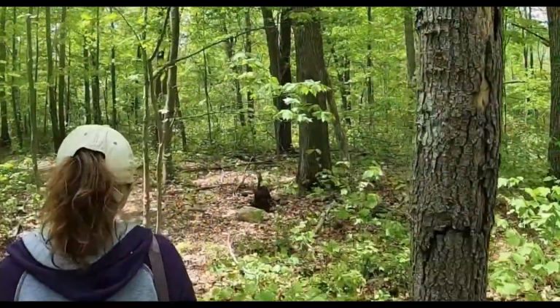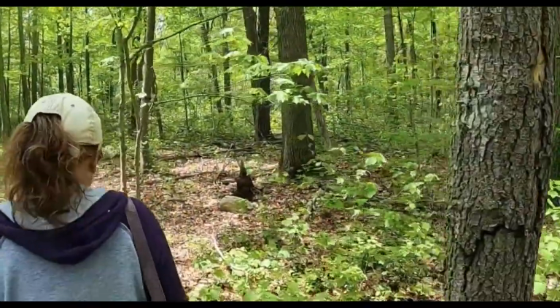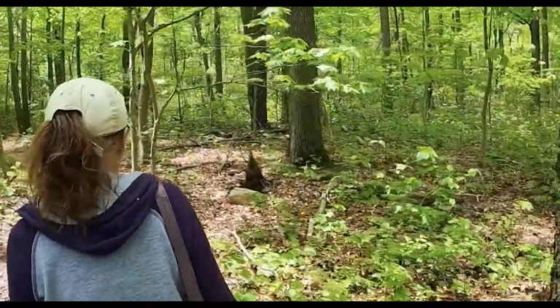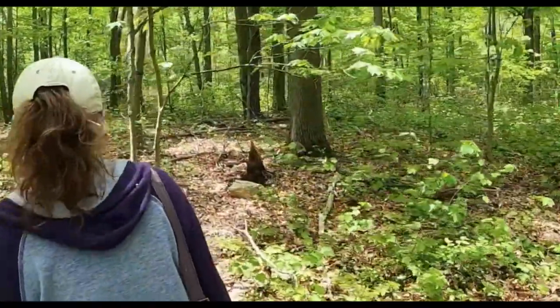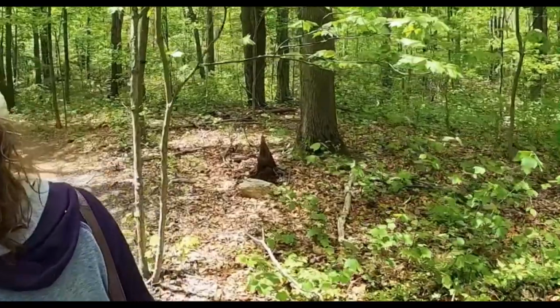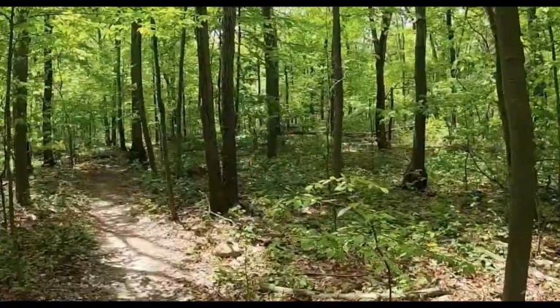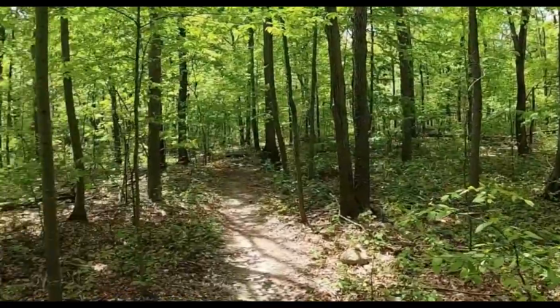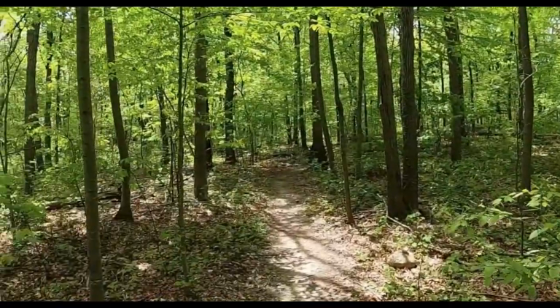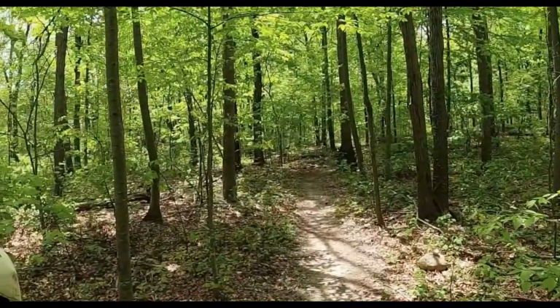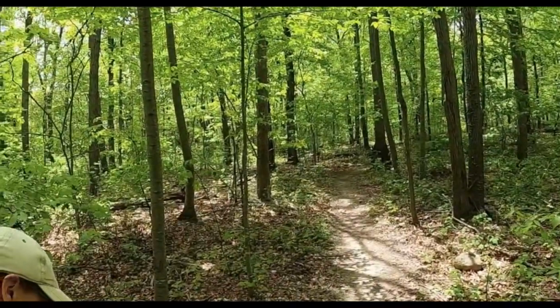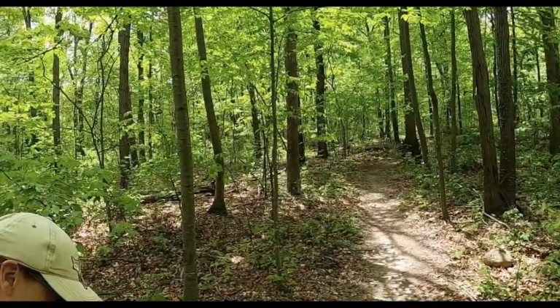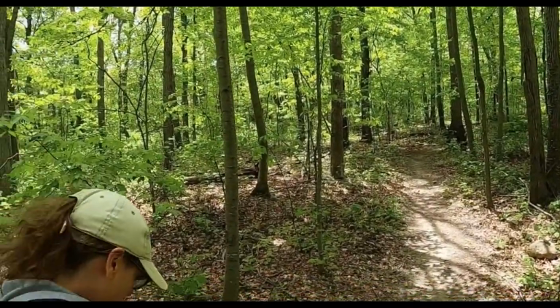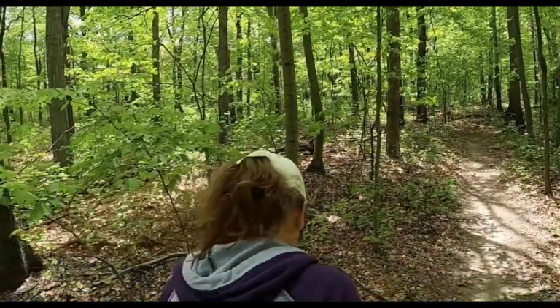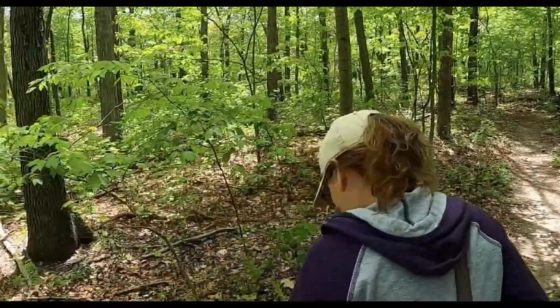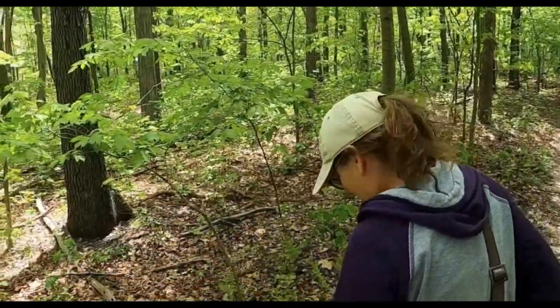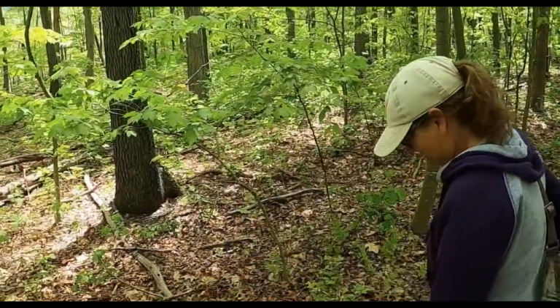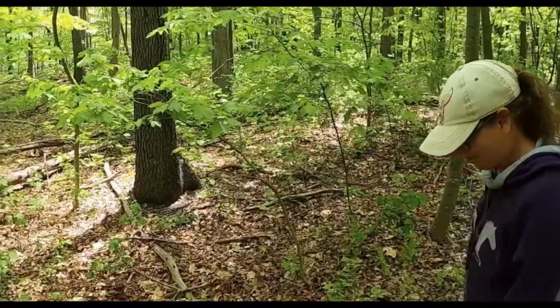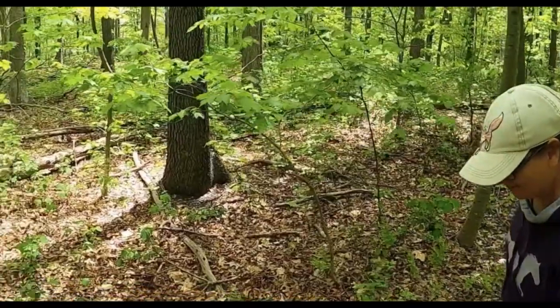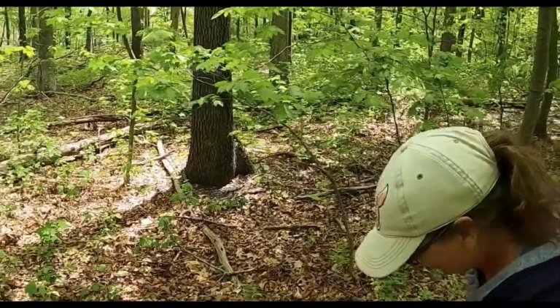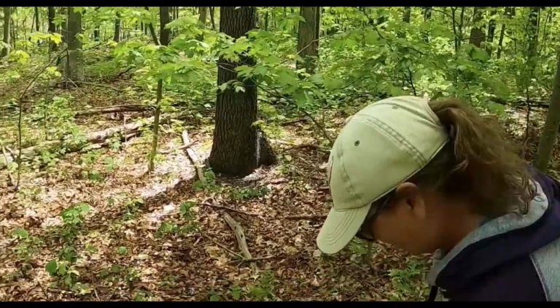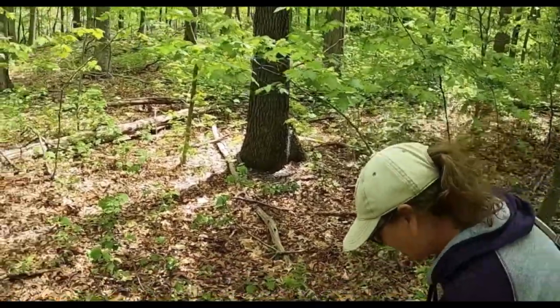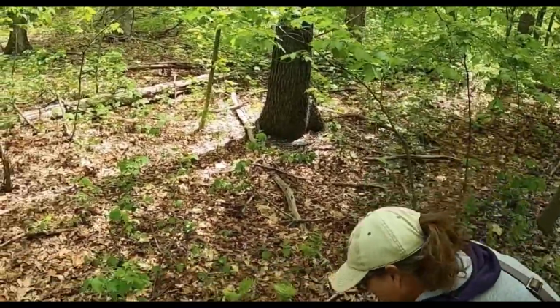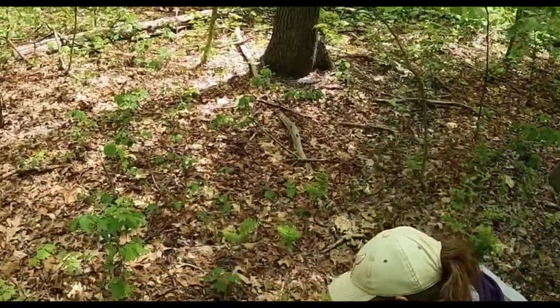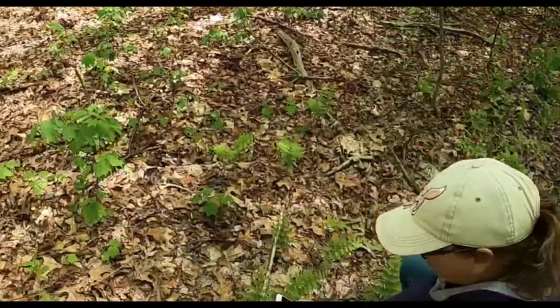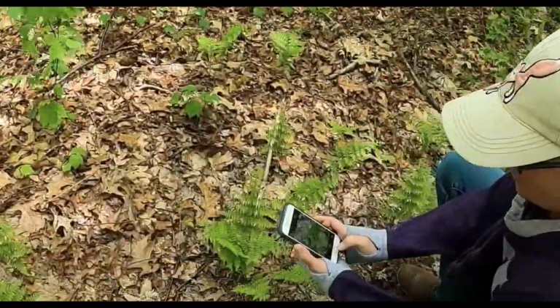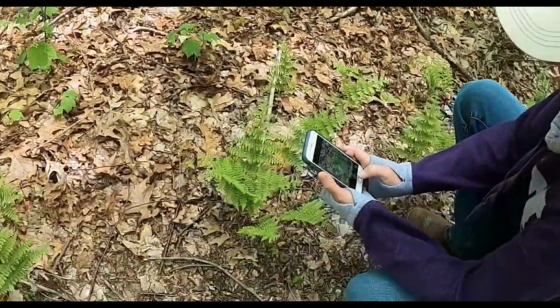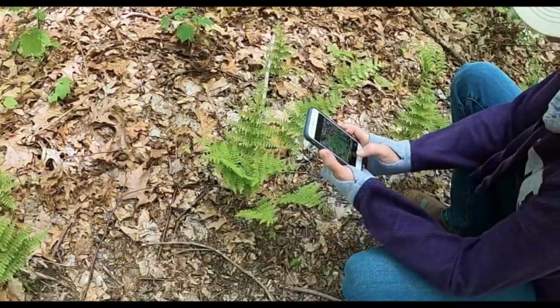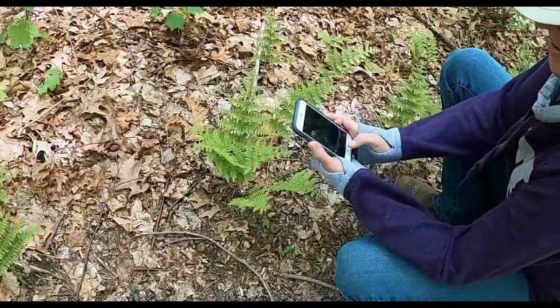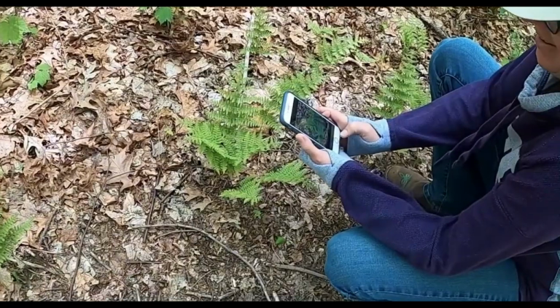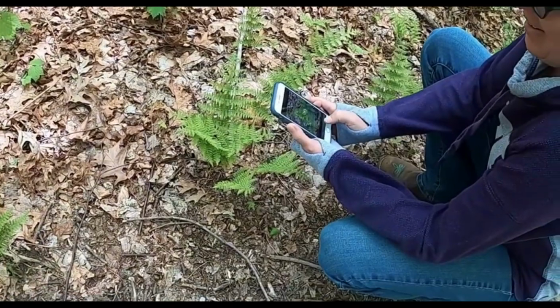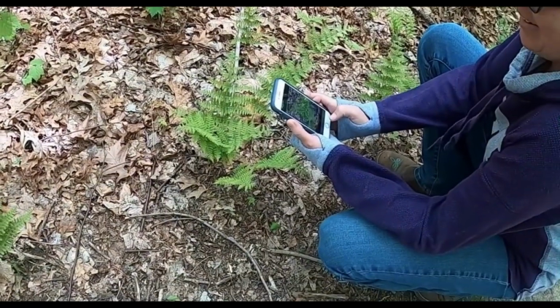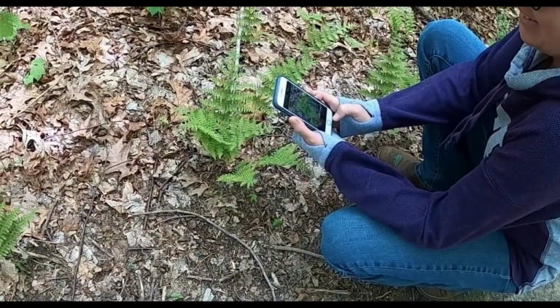The maple leaf viburnum is globally rare, and even rare in the Northeast. In places where it thrives, it's getting eaten by beetles — but not in our woods.